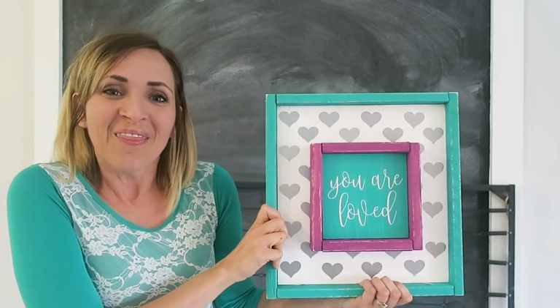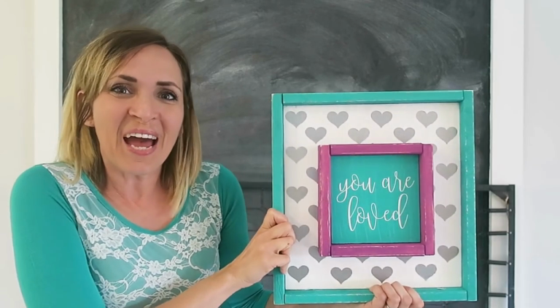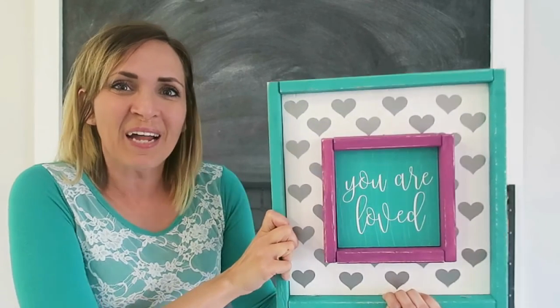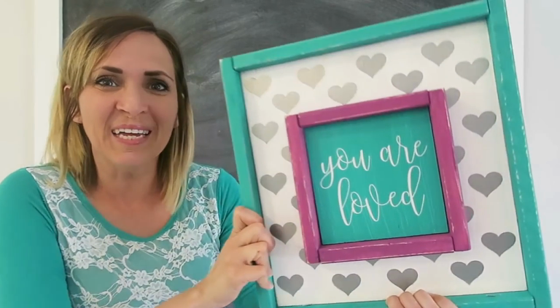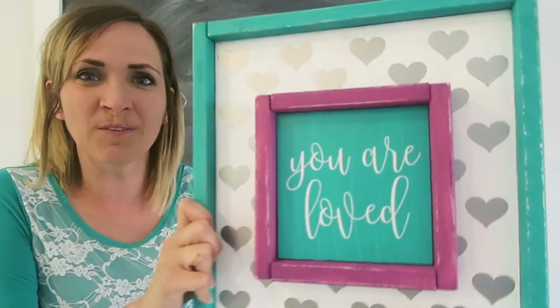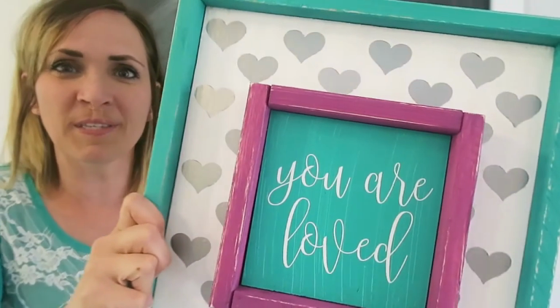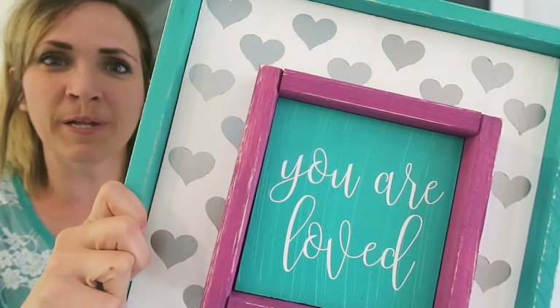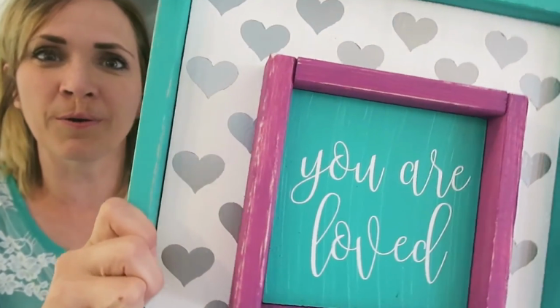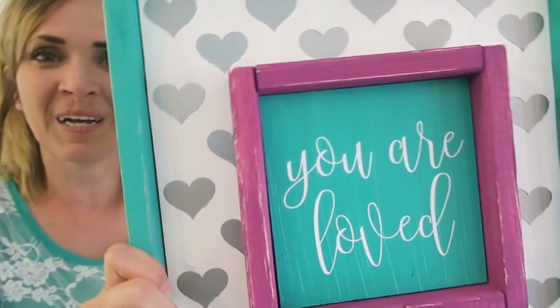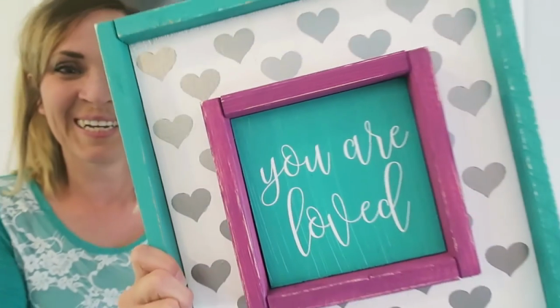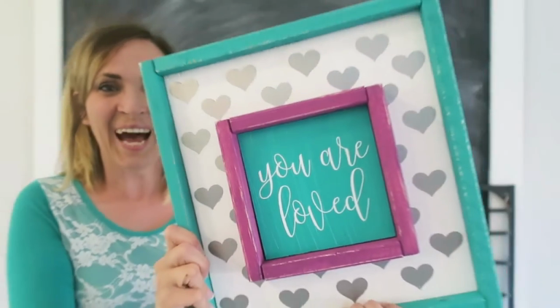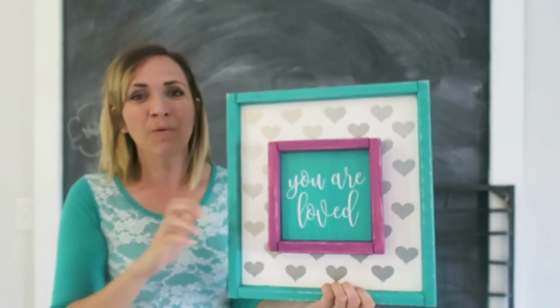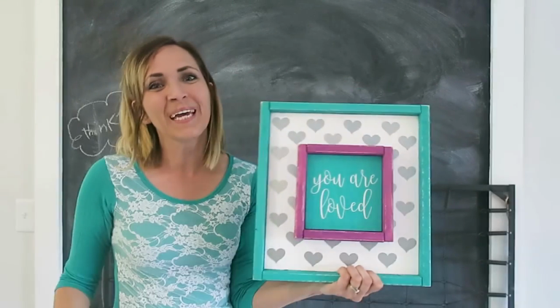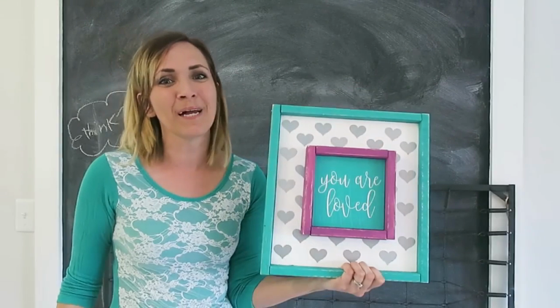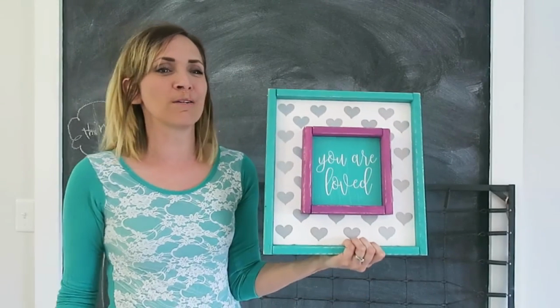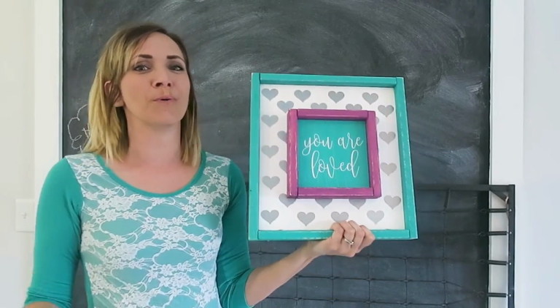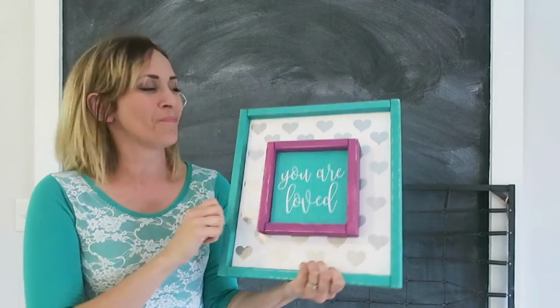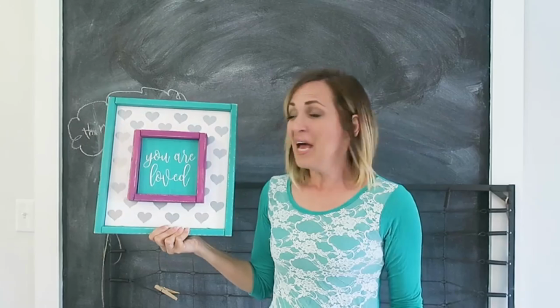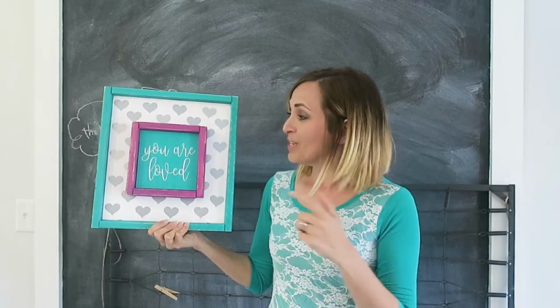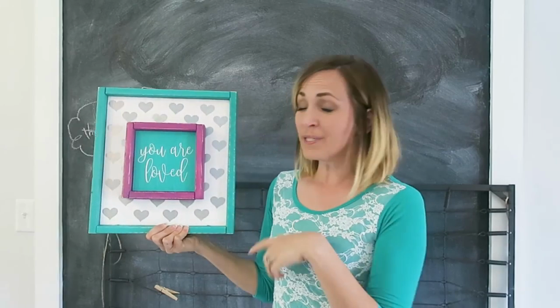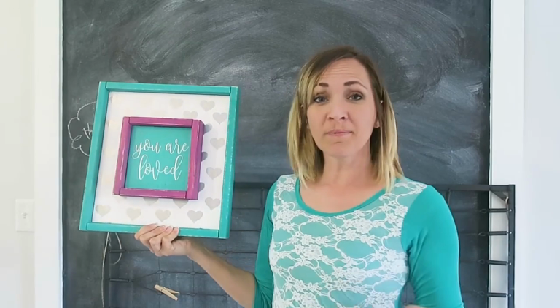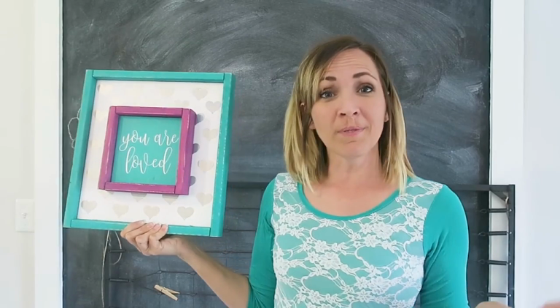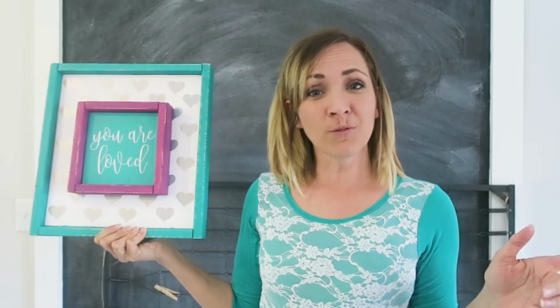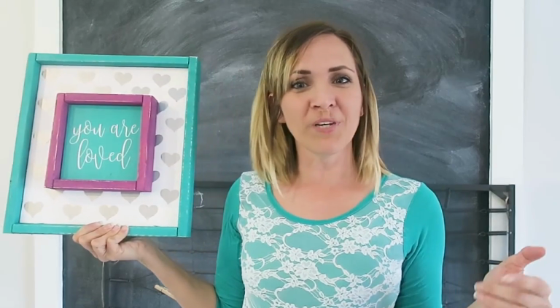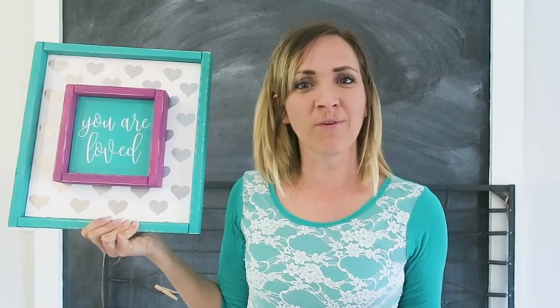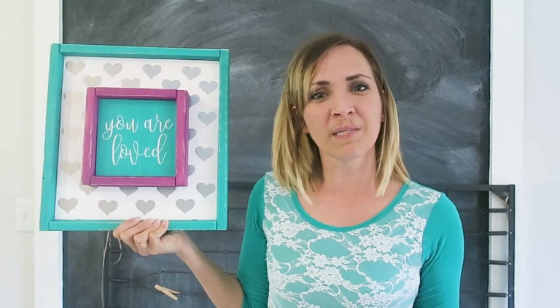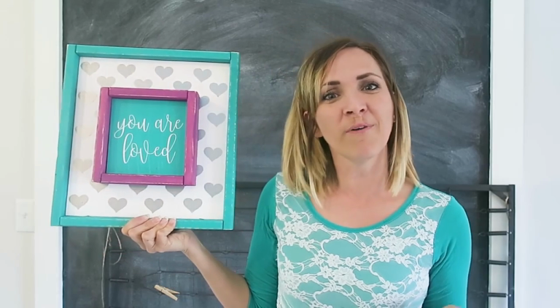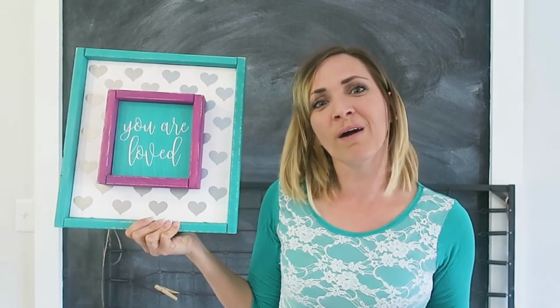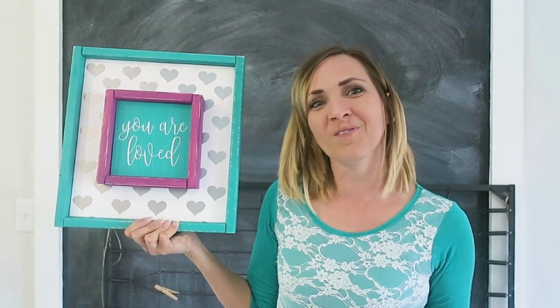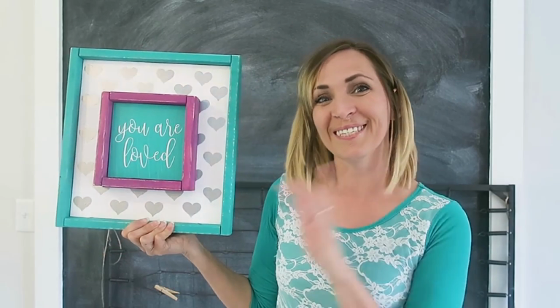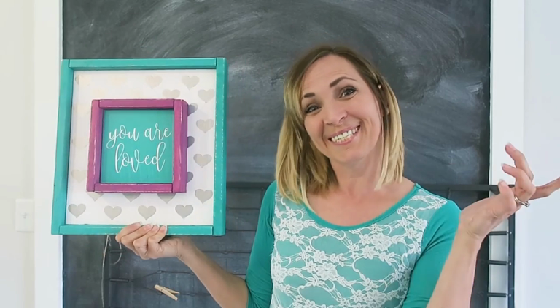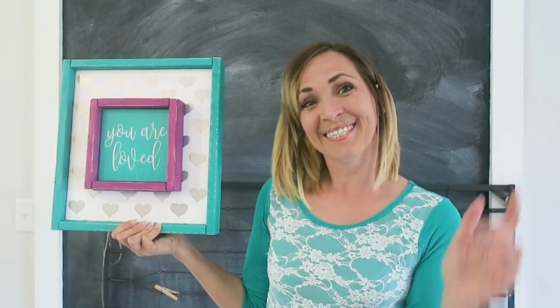There you have it. I think it turned out so cute. I can't wait to hang it in my daughter's room. Be sure to subscribe to my YouTube channel for lots more fun craft tutorials. Bye!